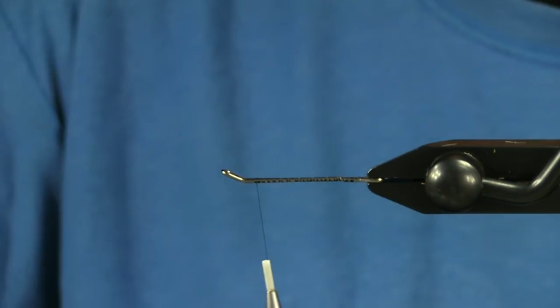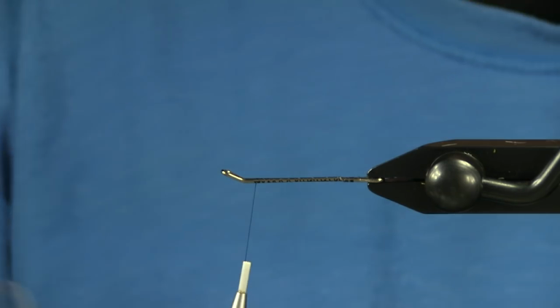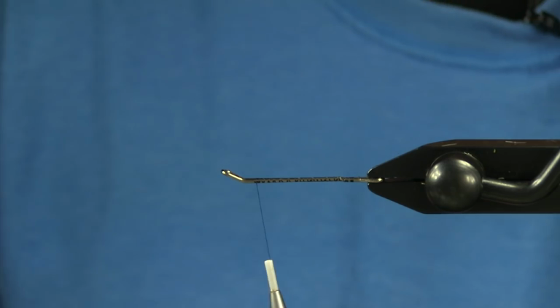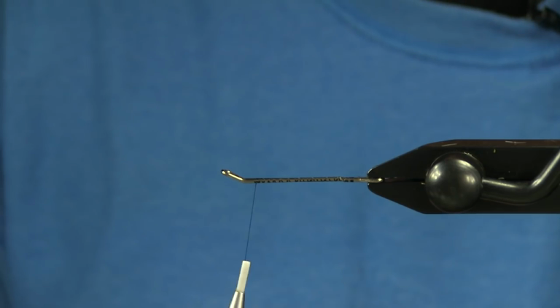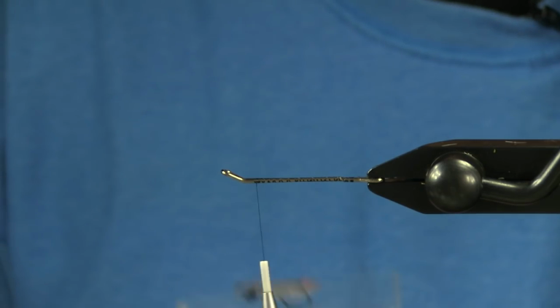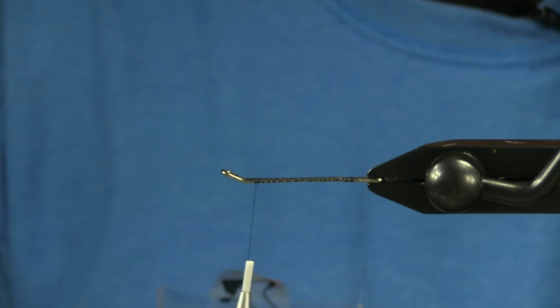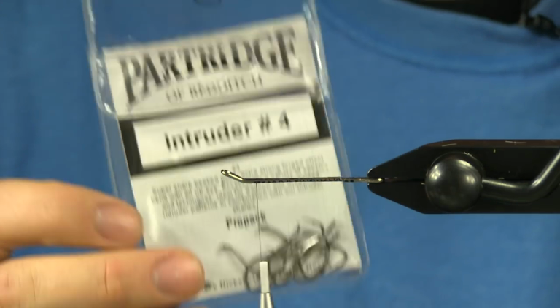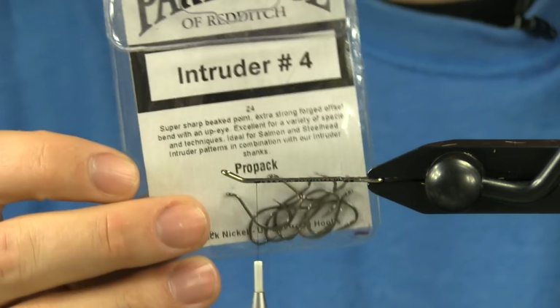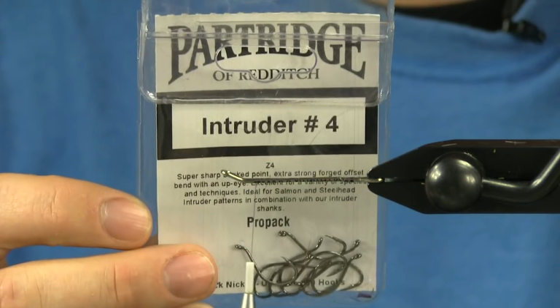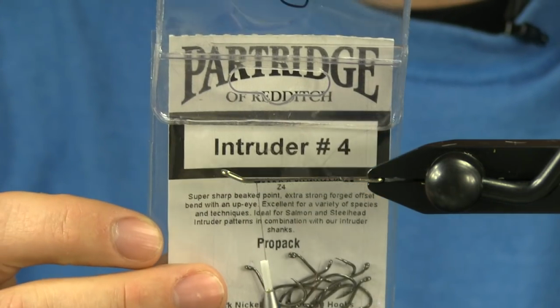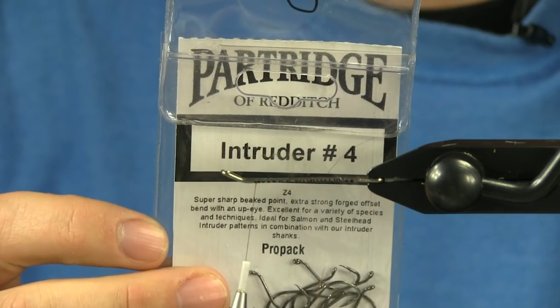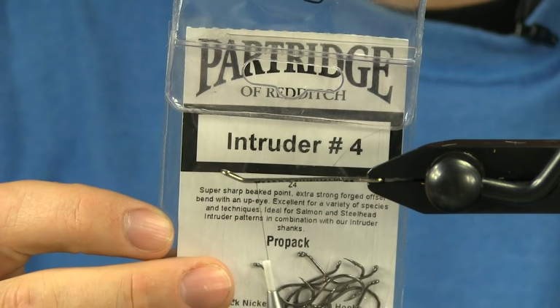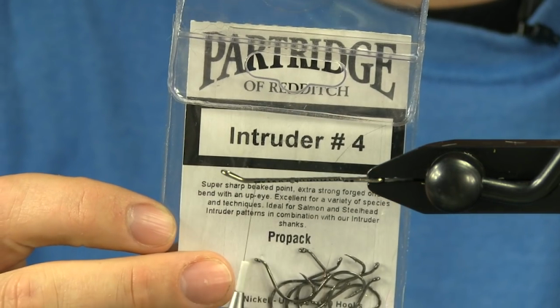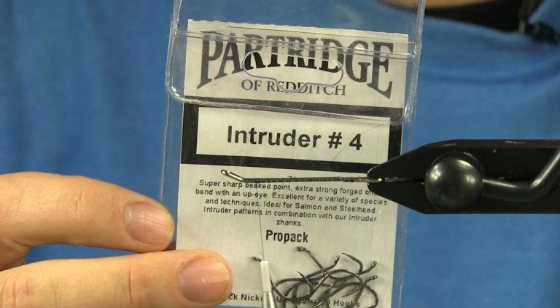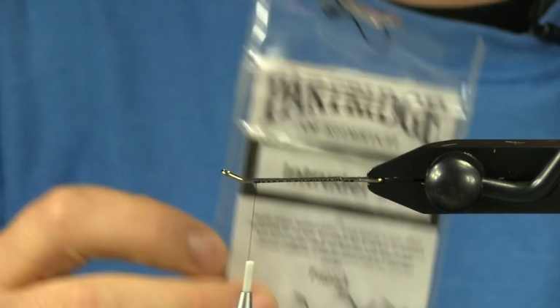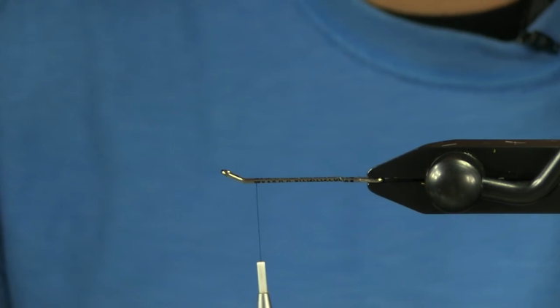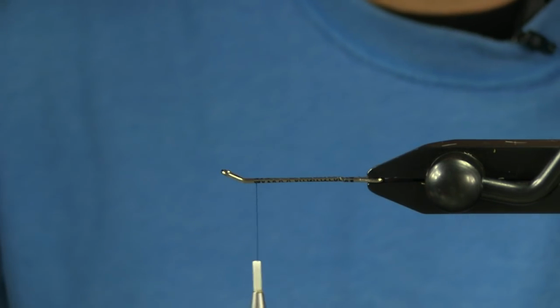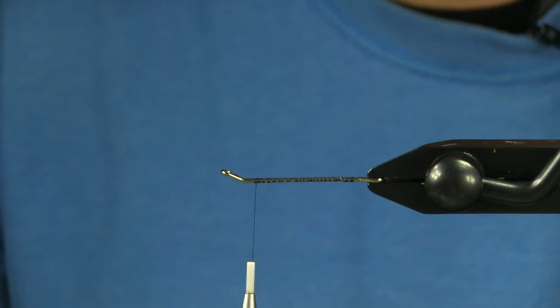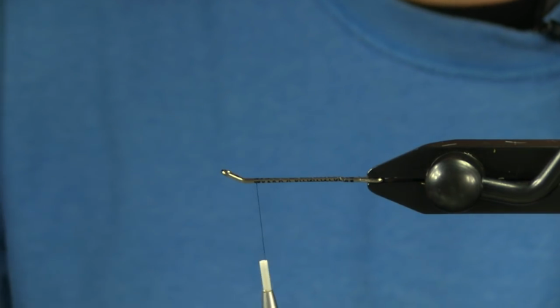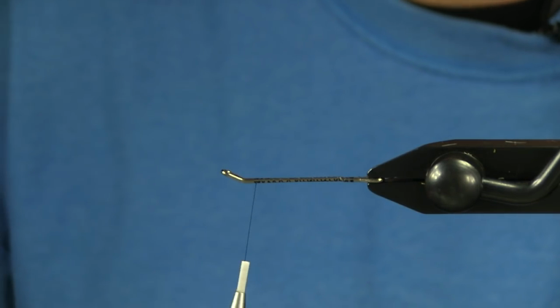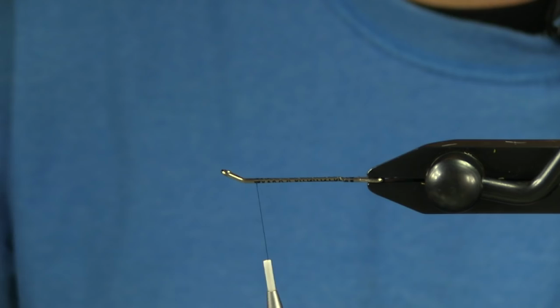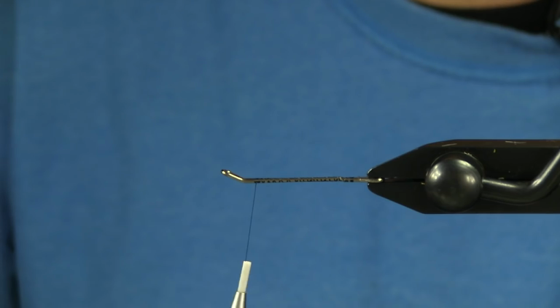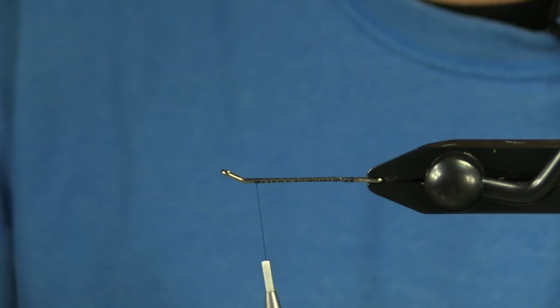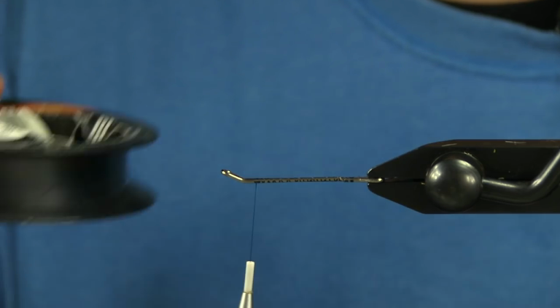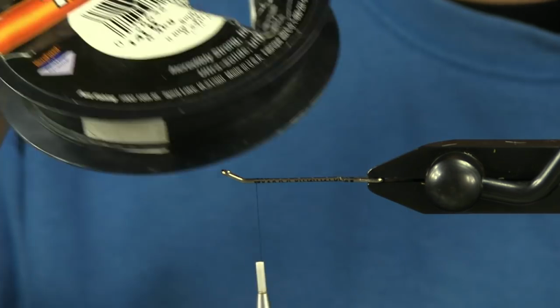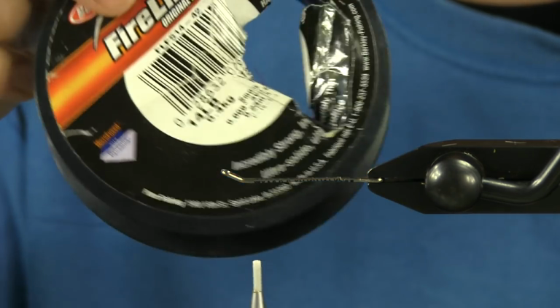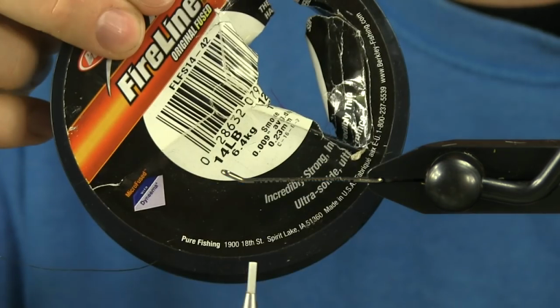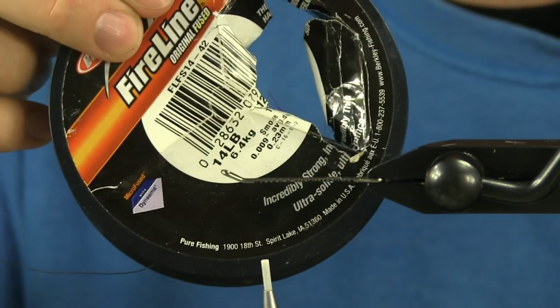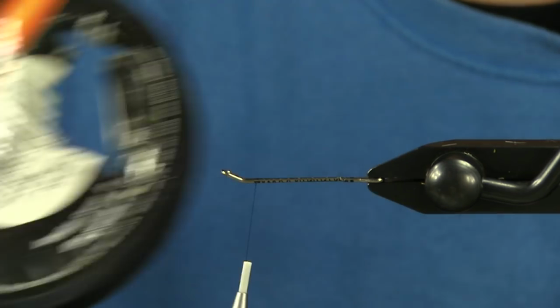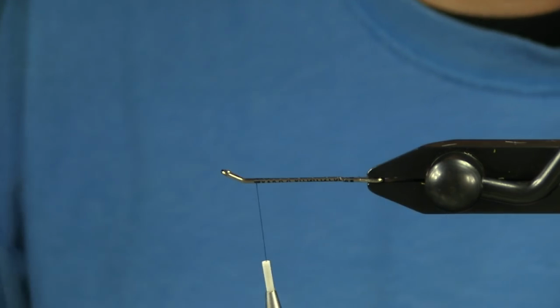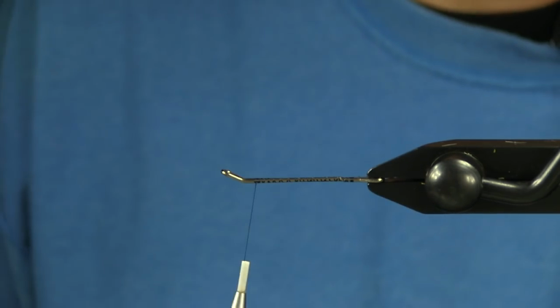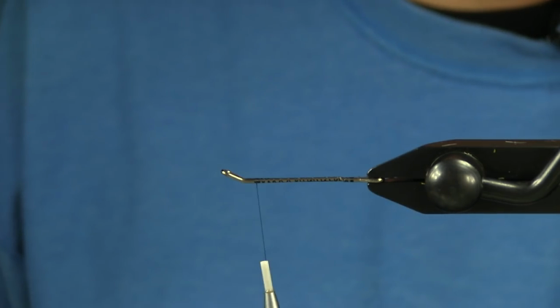Then for my stinger hook, I'm going to use the Partridge Intruder size 4, and for my rigging, I'm going to use 14 pound fire line doubled over.